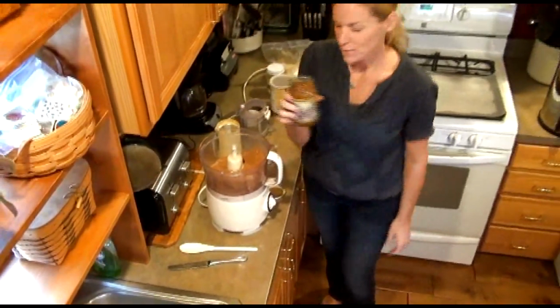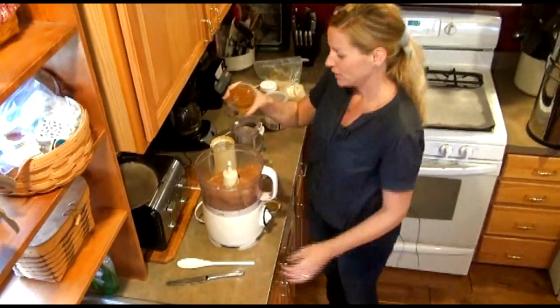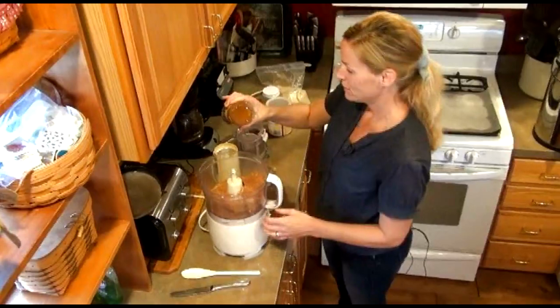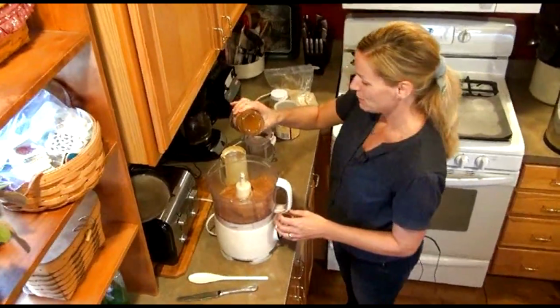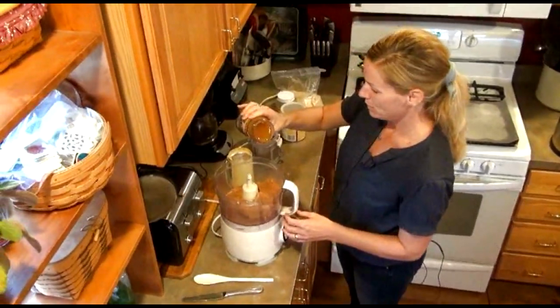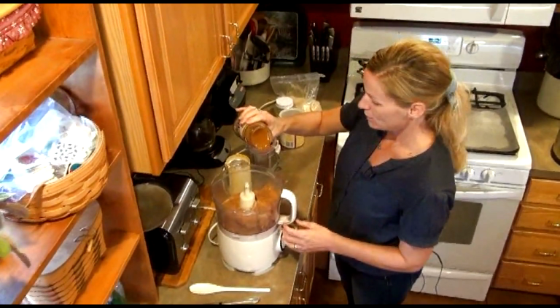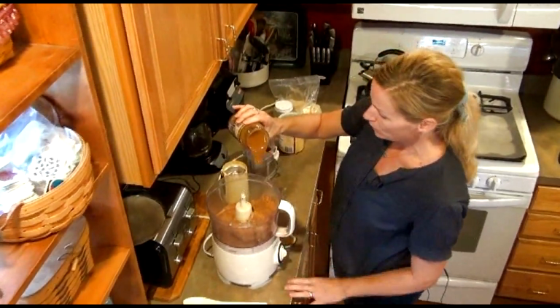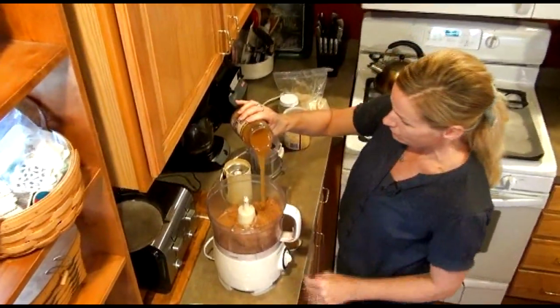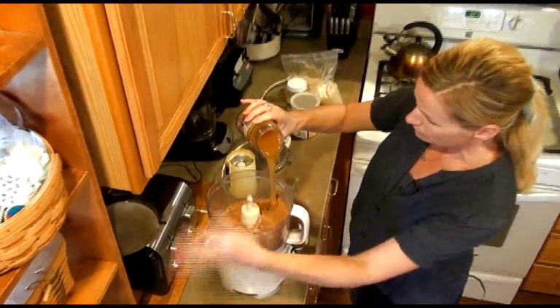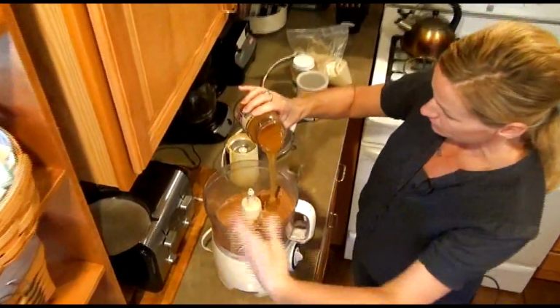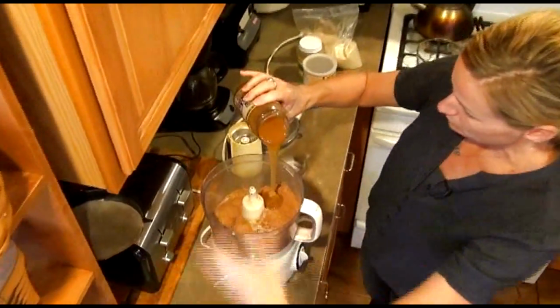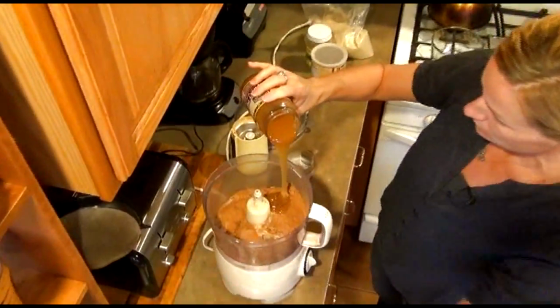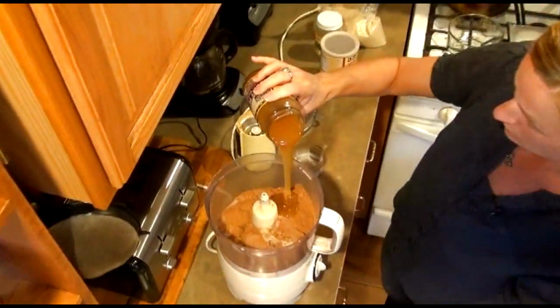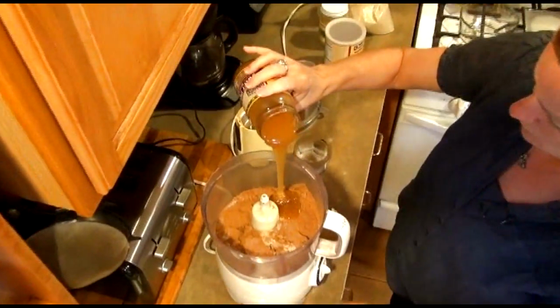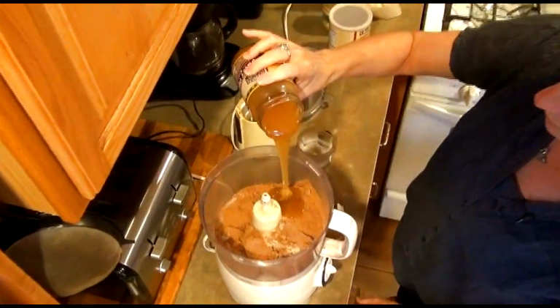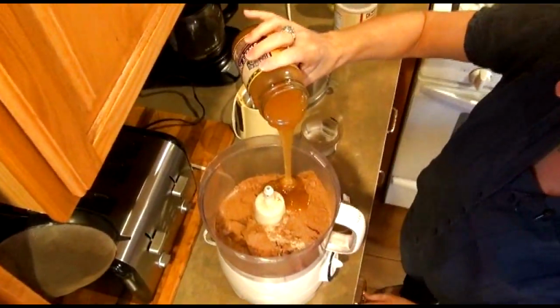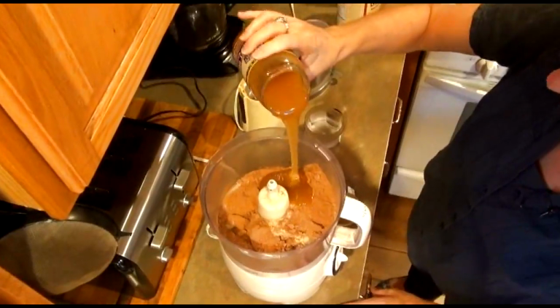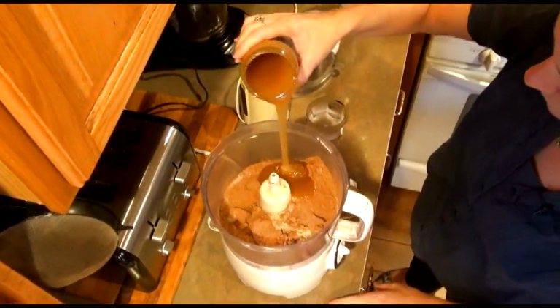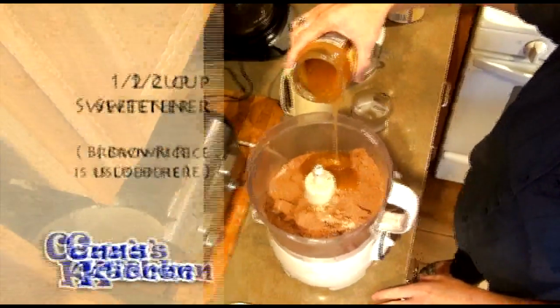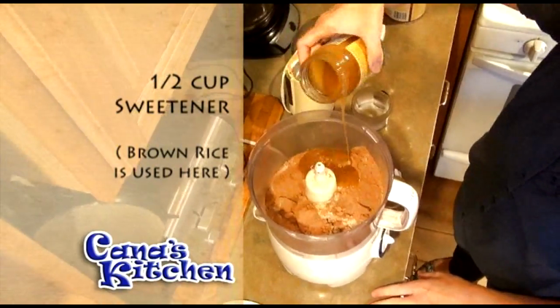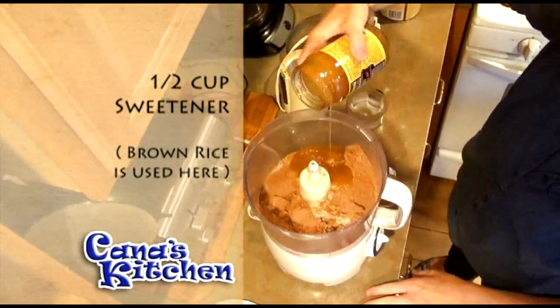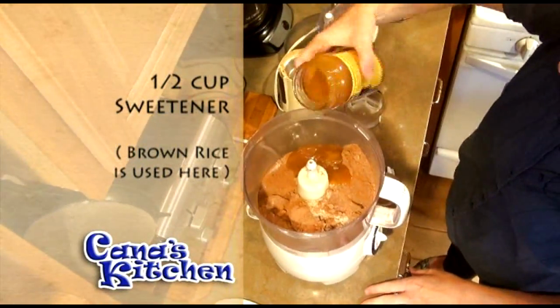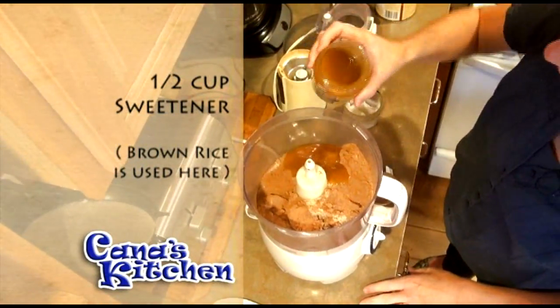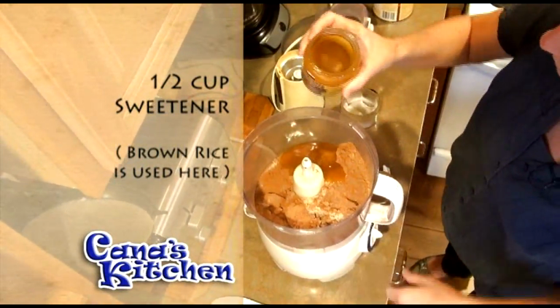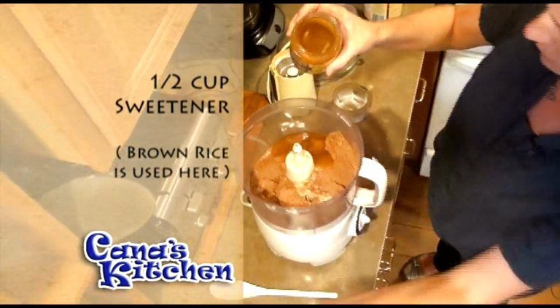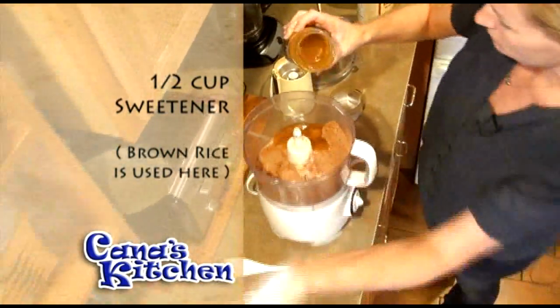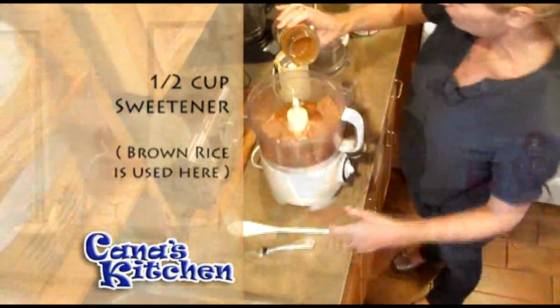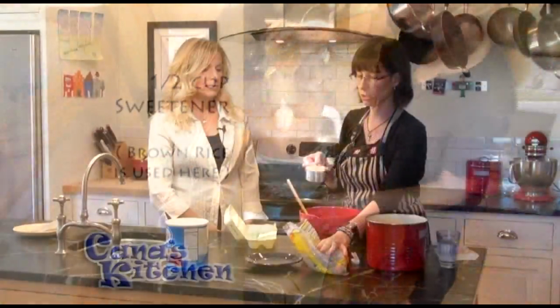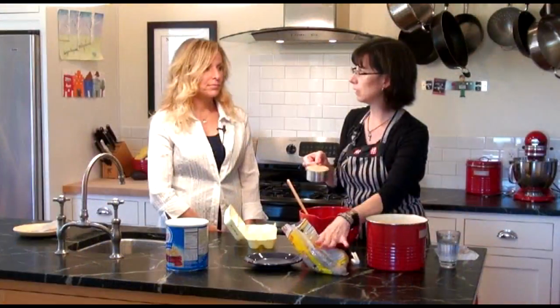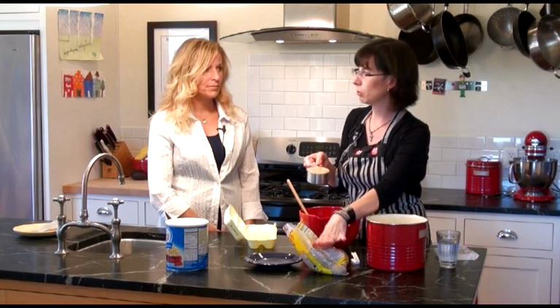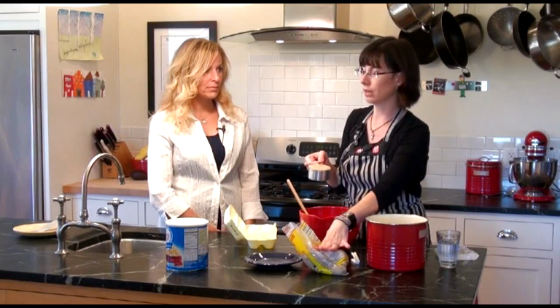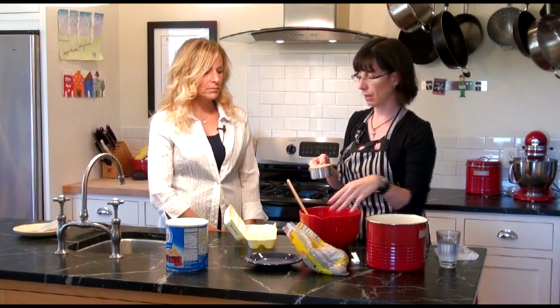It smells so good. I think it smells better than honey. So I'm going to pour in about half a cup. Maybe that was more than half a cup. Maybe not. I always just scoop it in there and push it down on the bag.